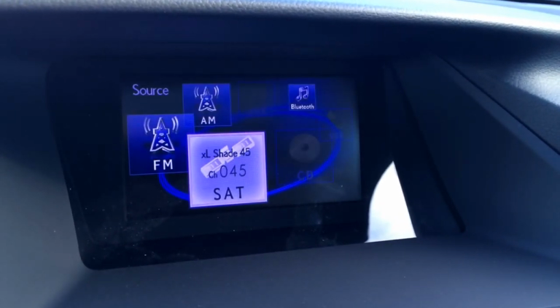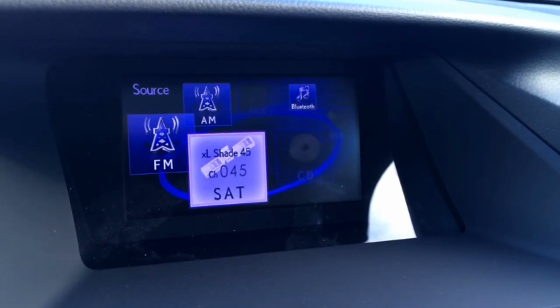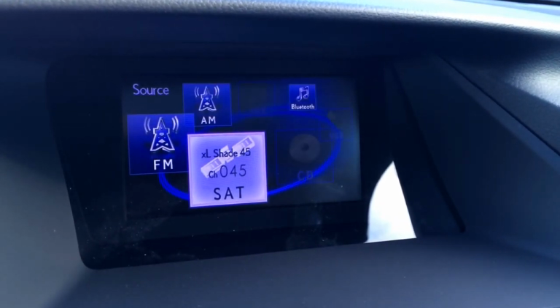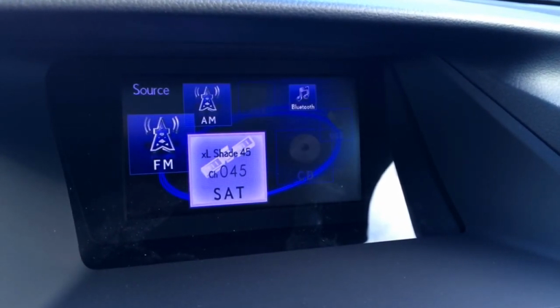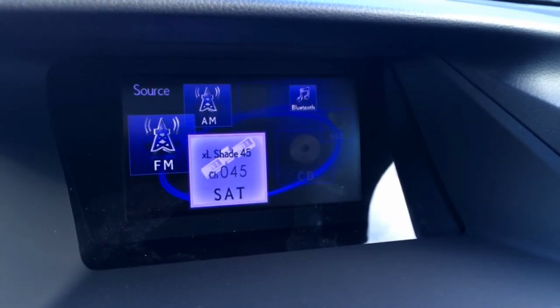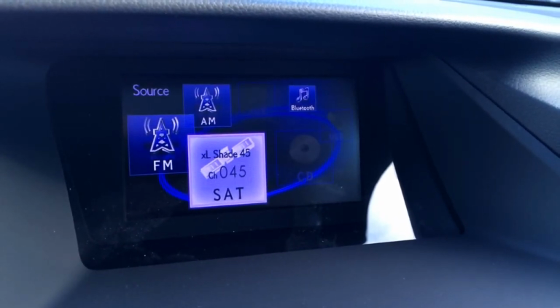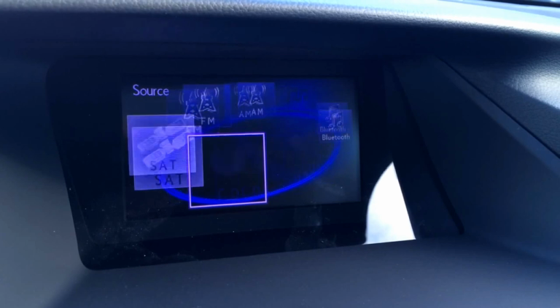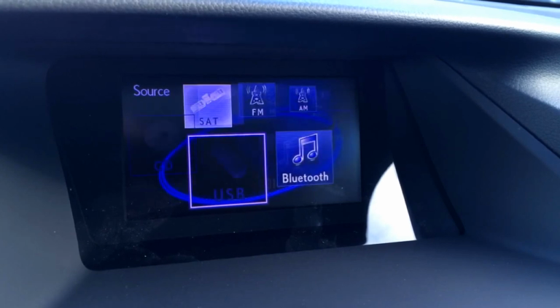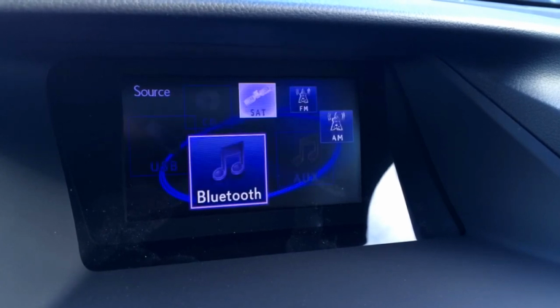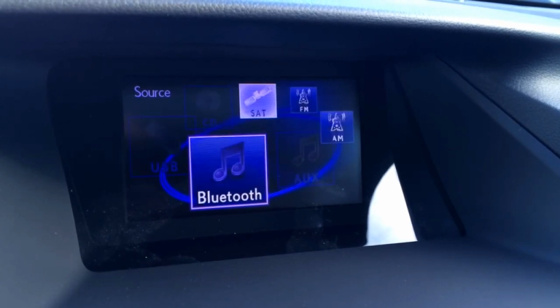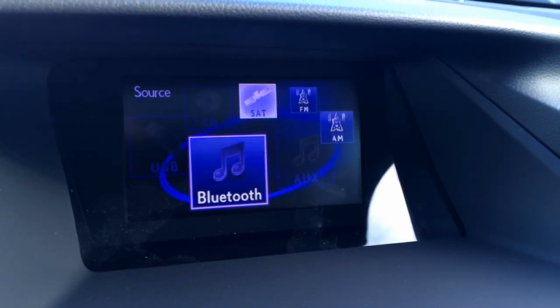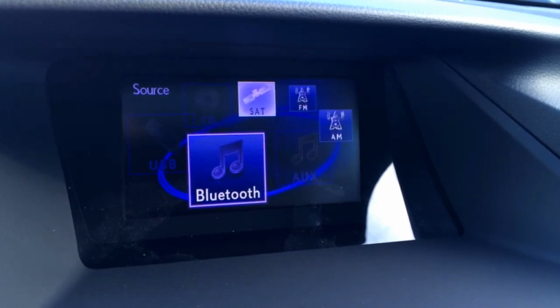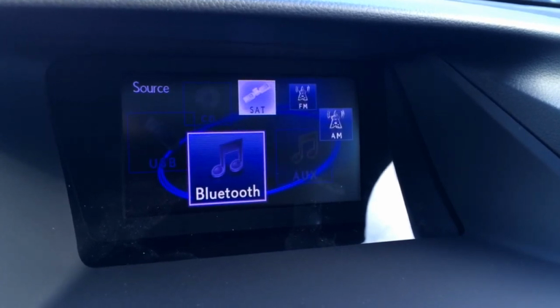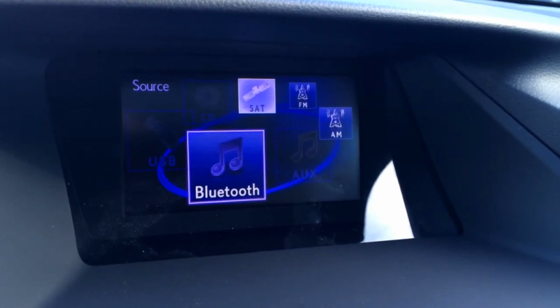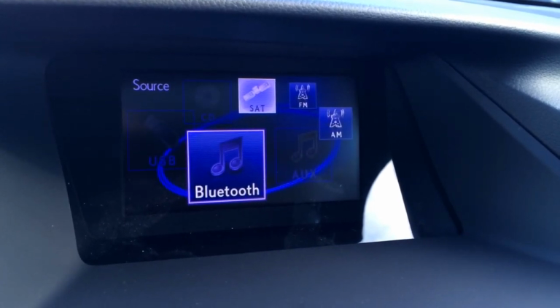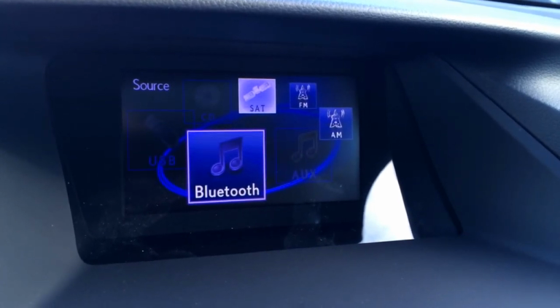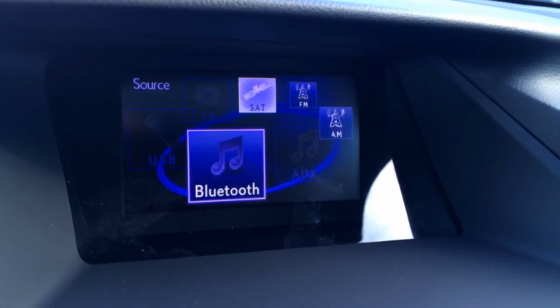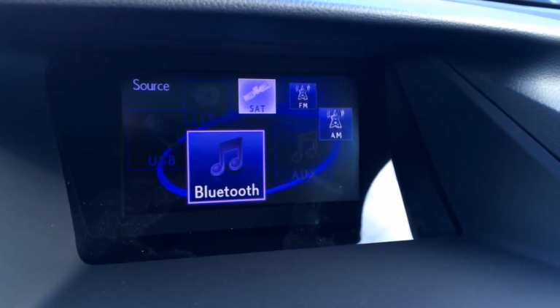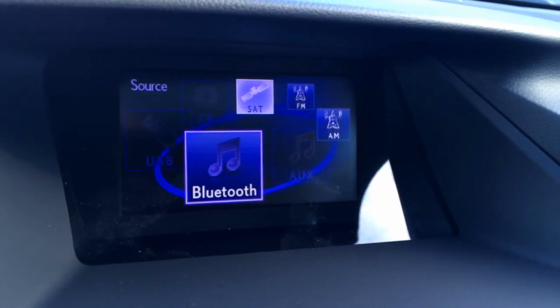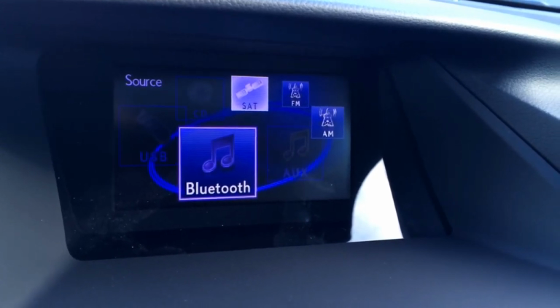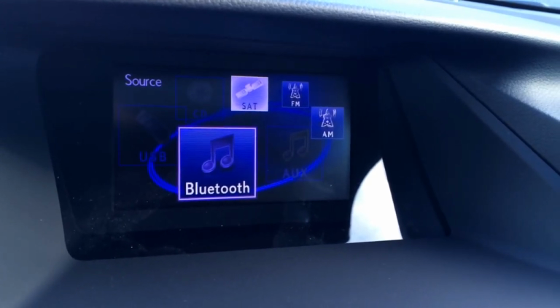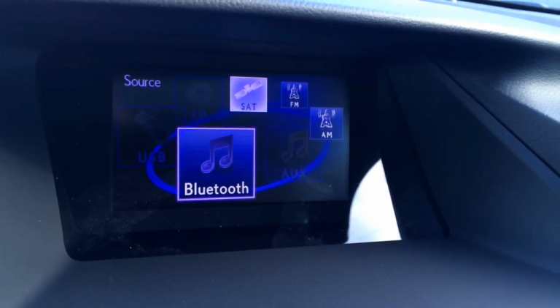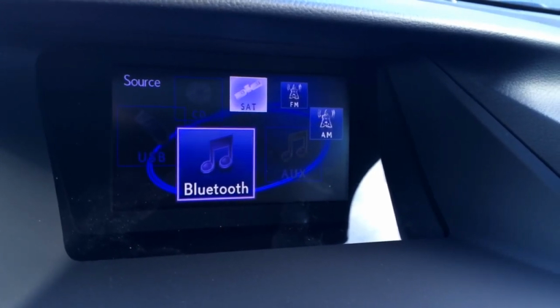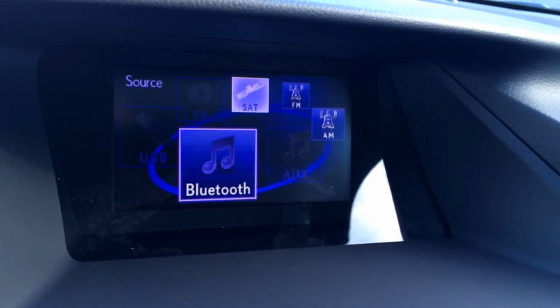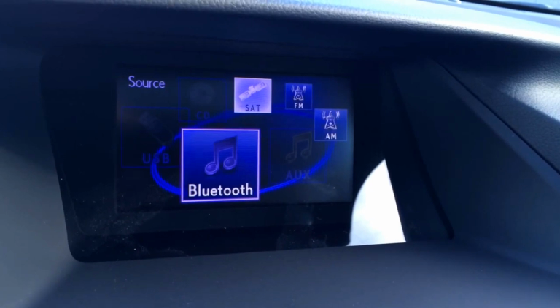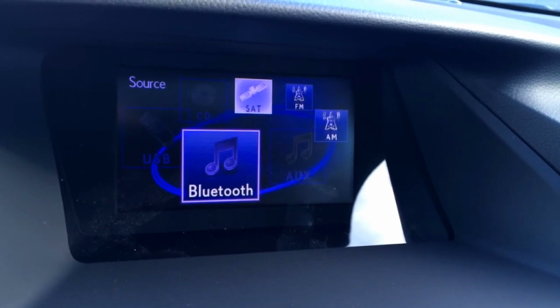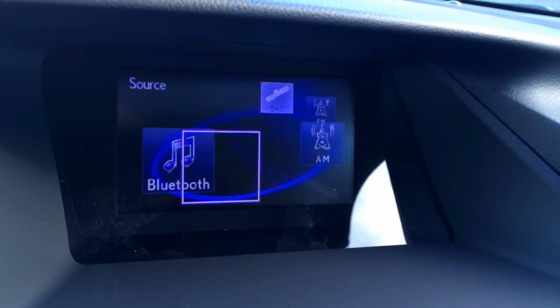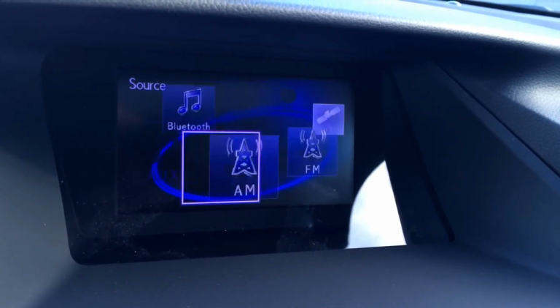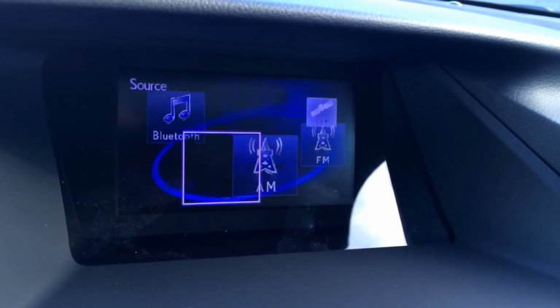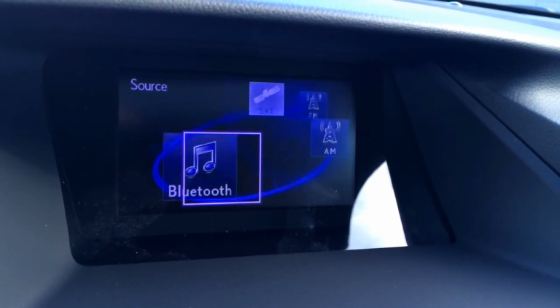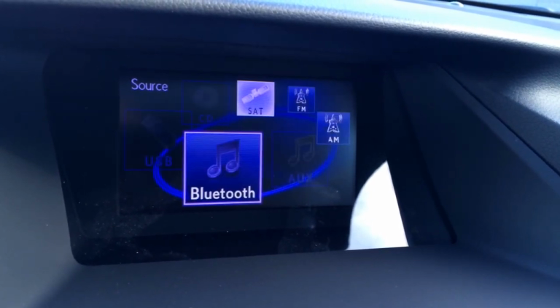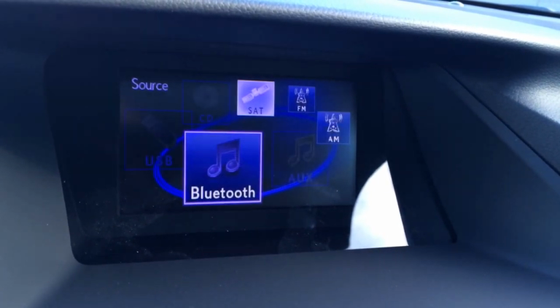For your audio you have AM, FM, satellite, HD radio, CD, USB, auxiliary. You have a 12-speaker Lexus premium audio system with the audio controller like I showed you.